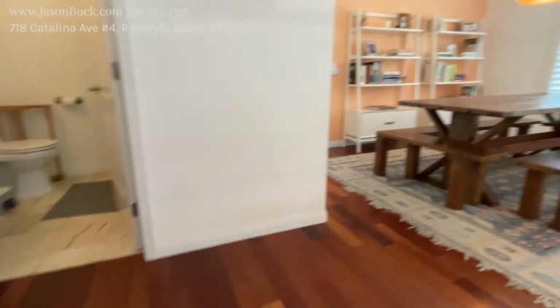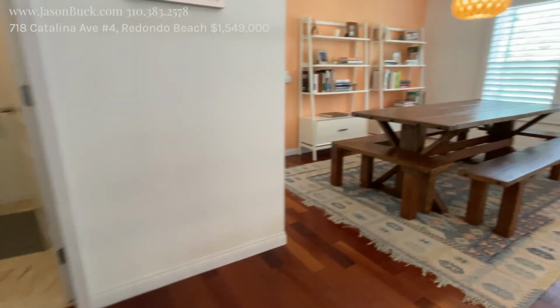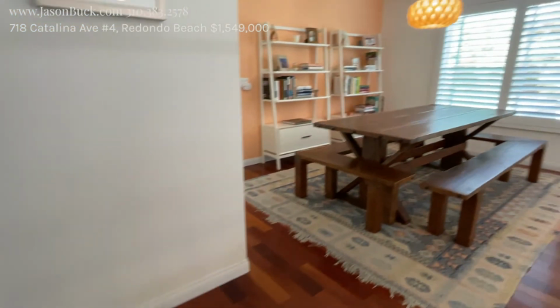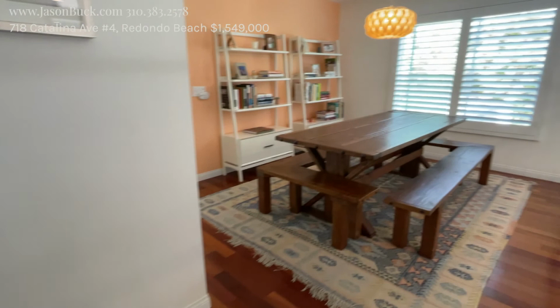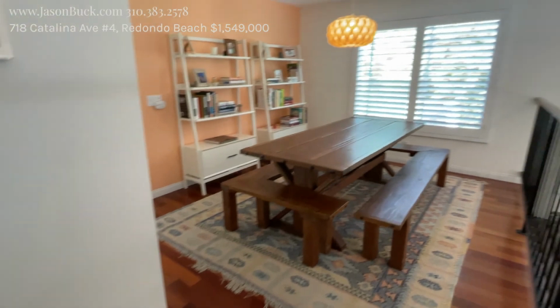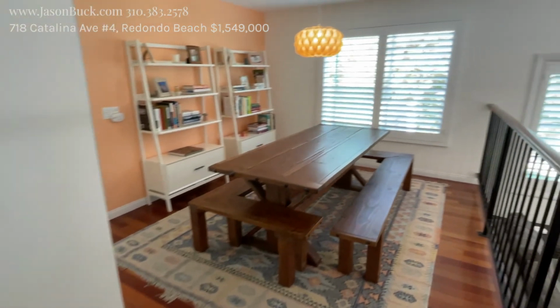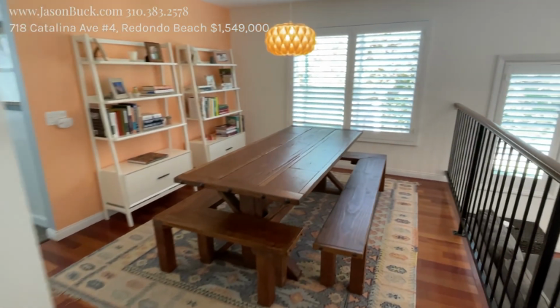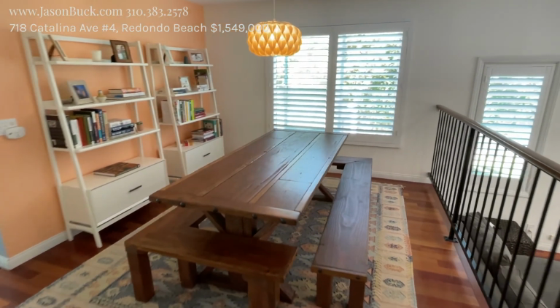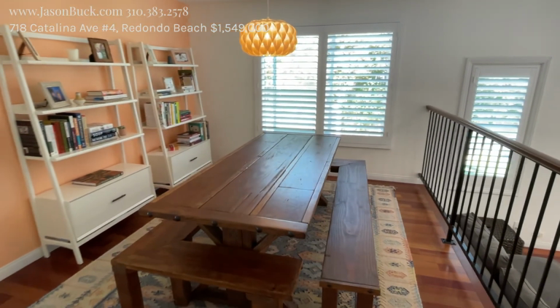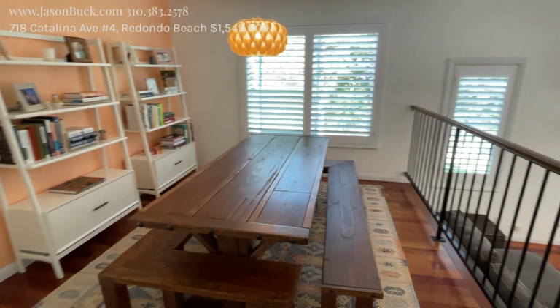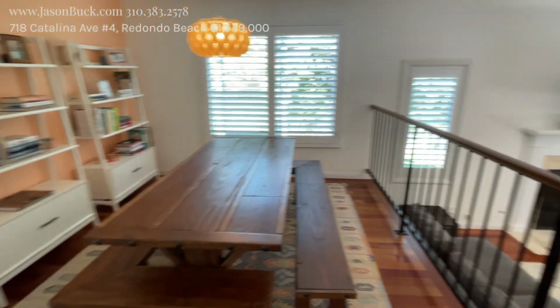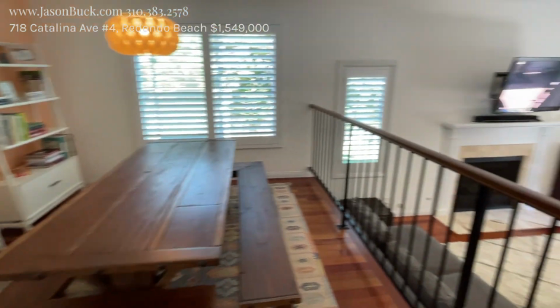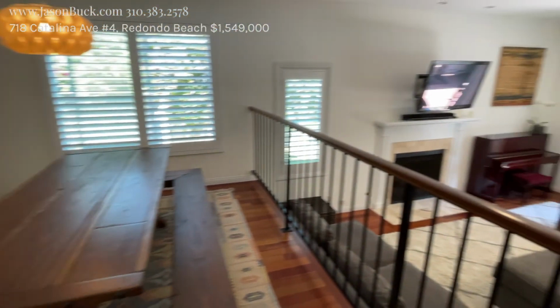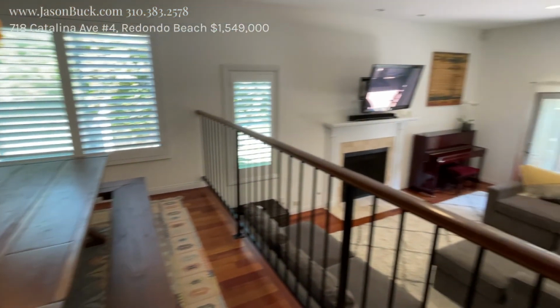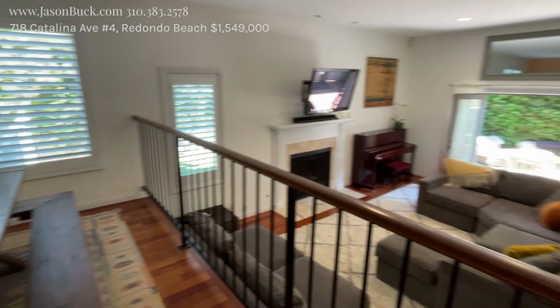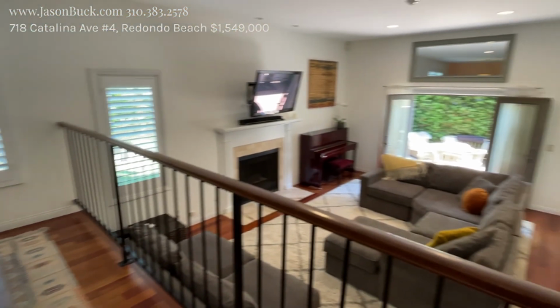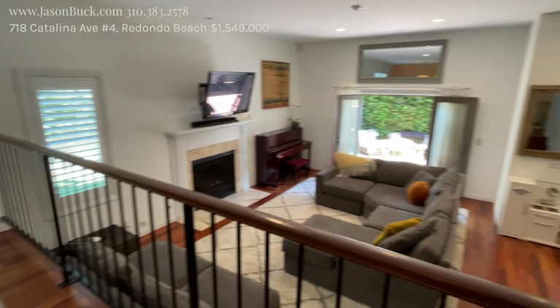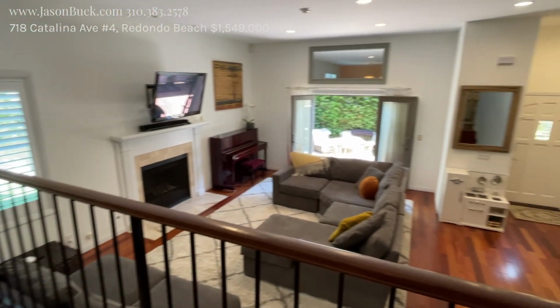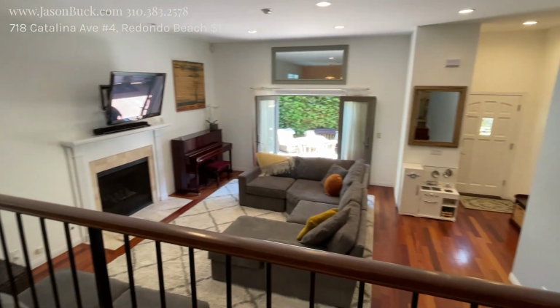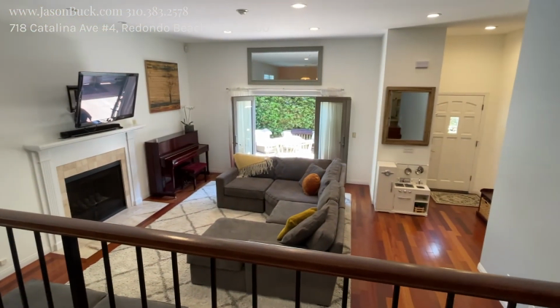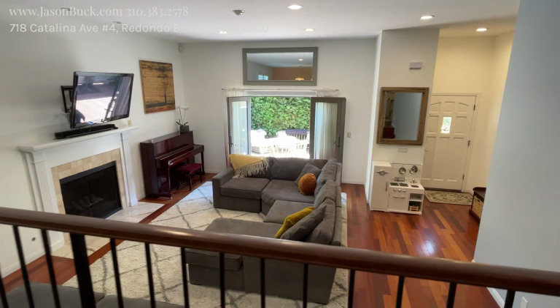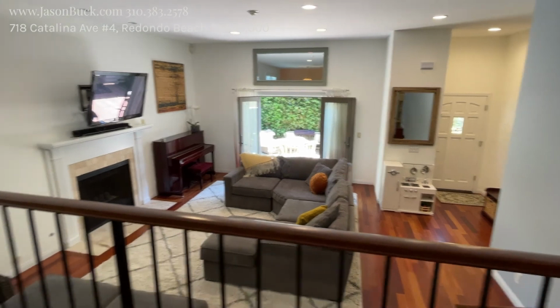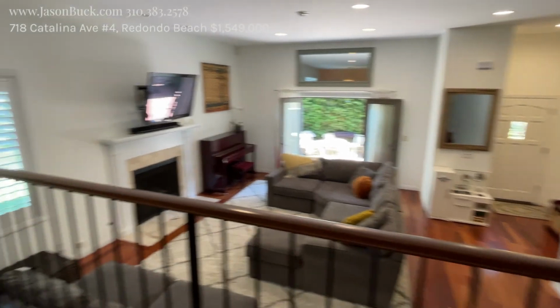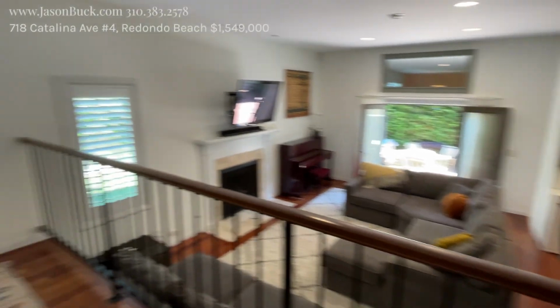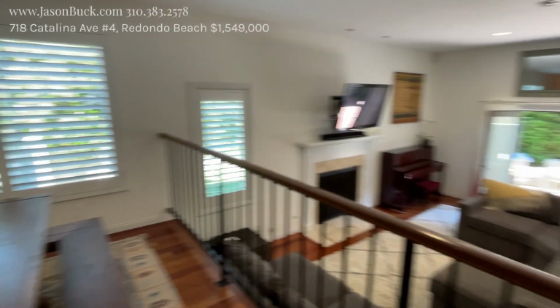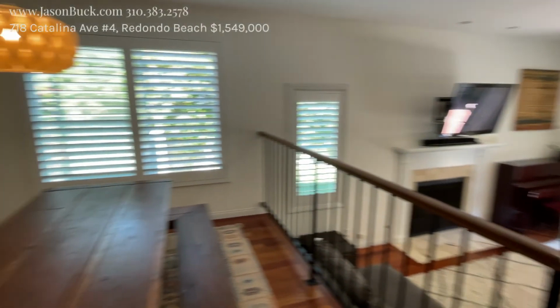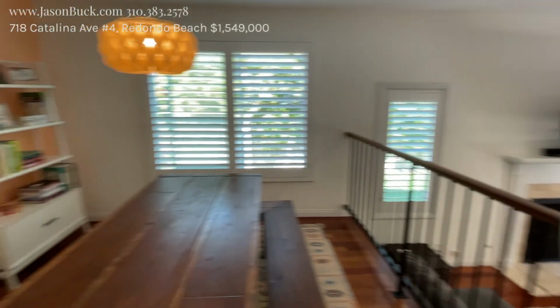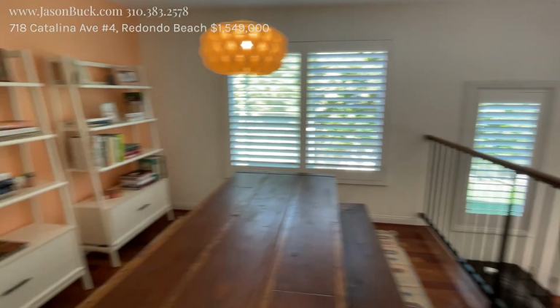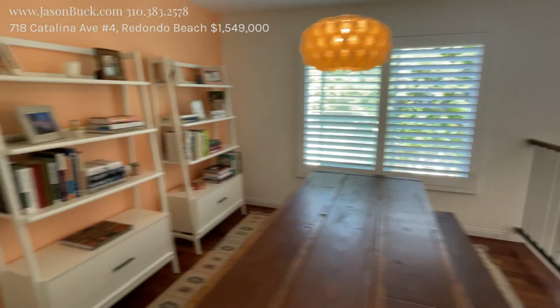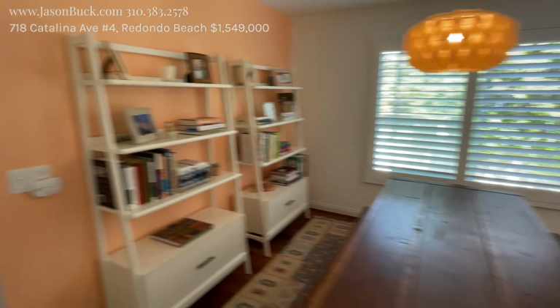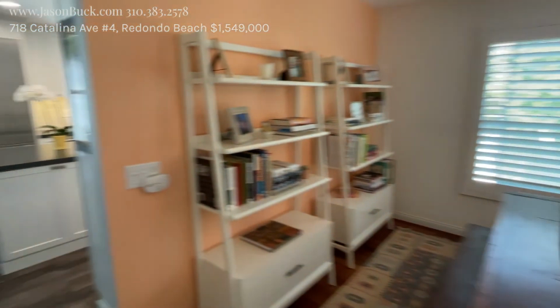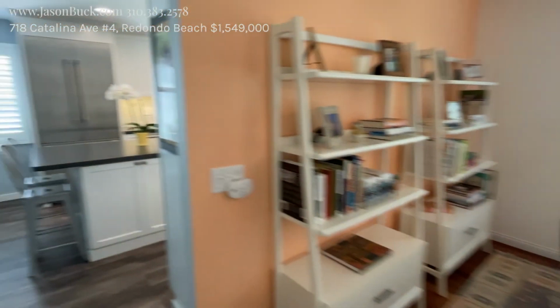Nice dining room area here. Good size space. All the windows have been upgraded and they have plantation shutters, which are really nice.